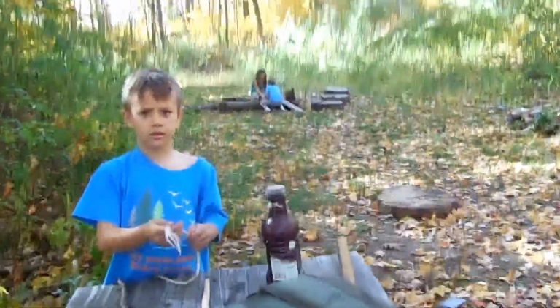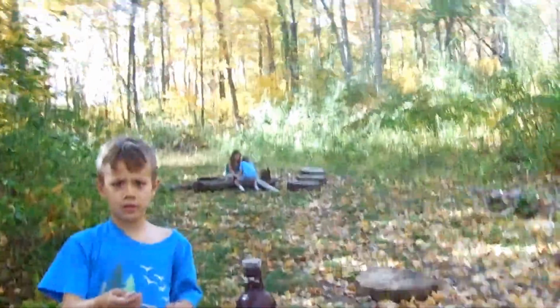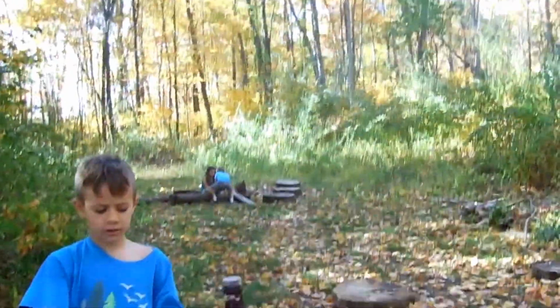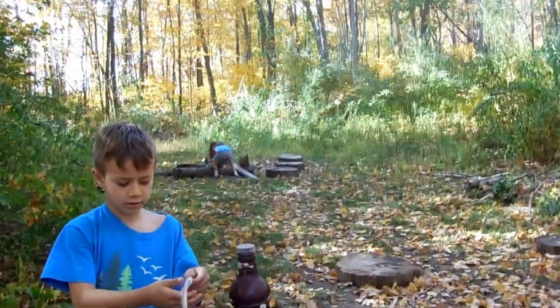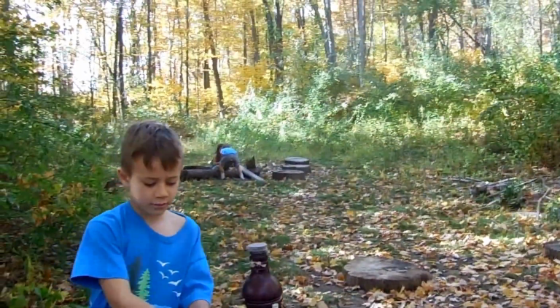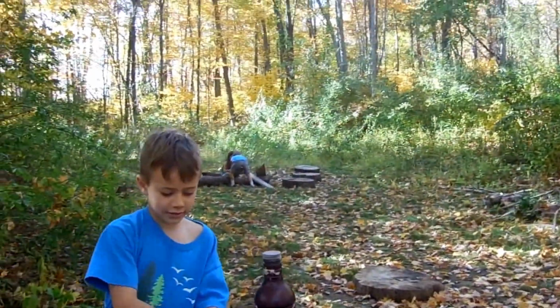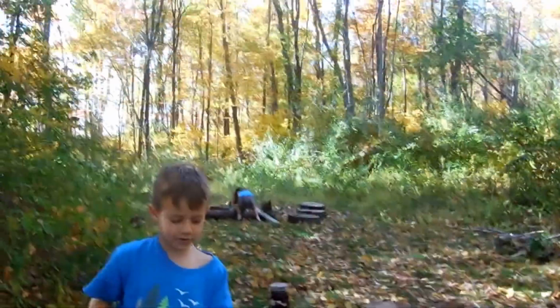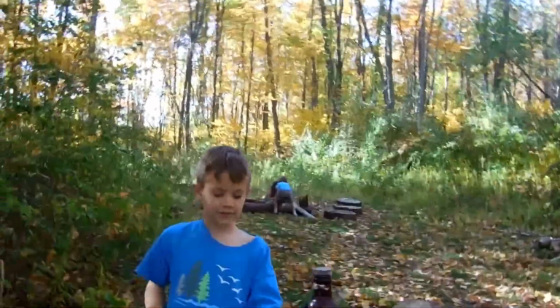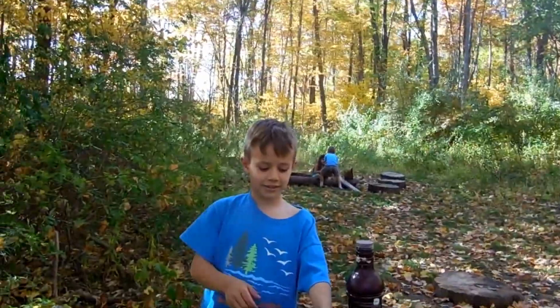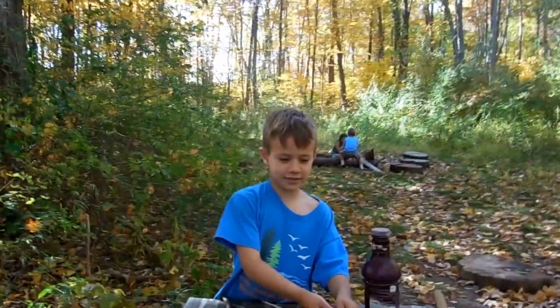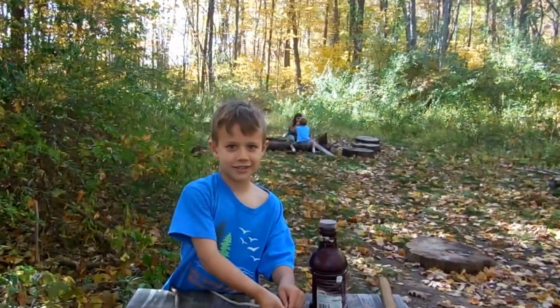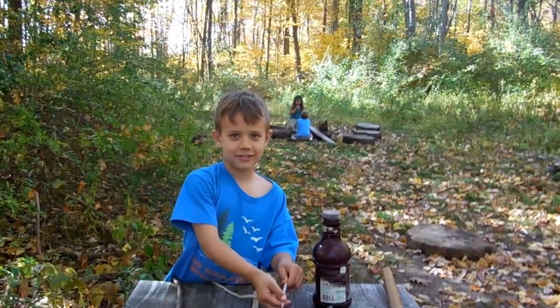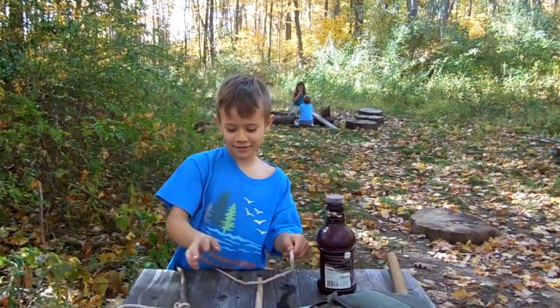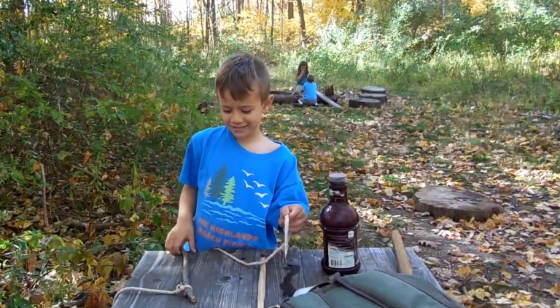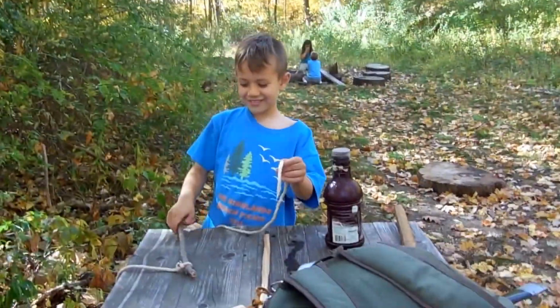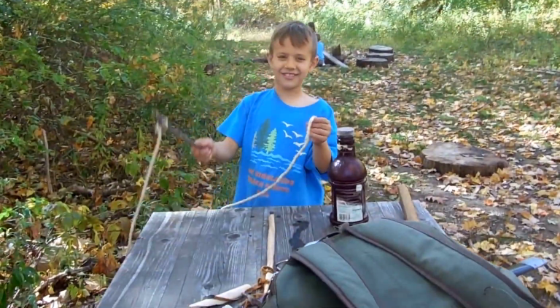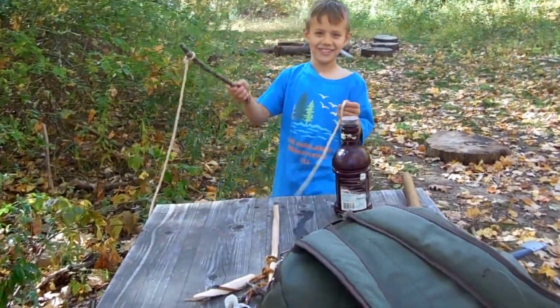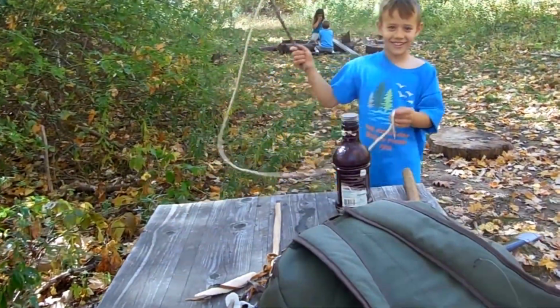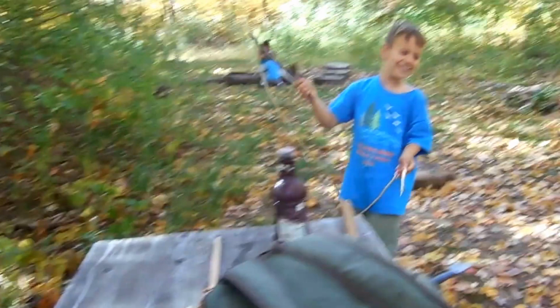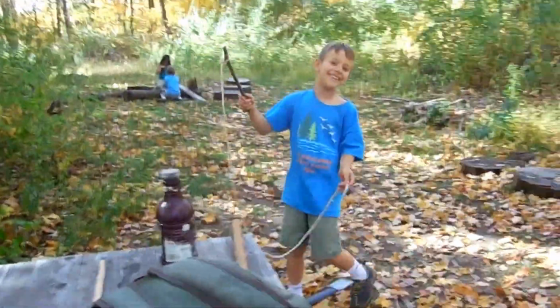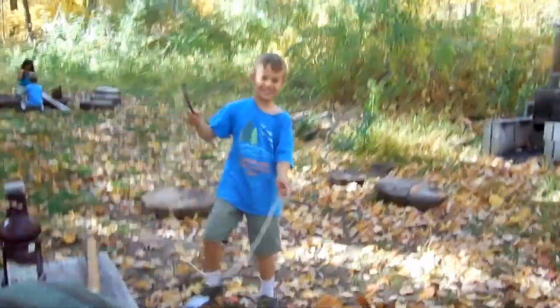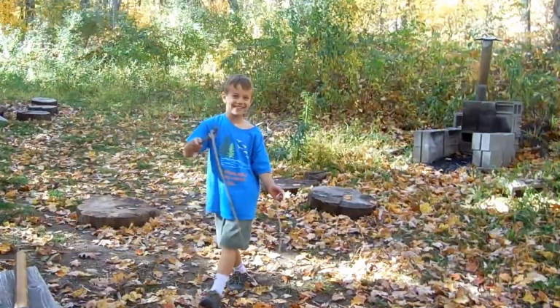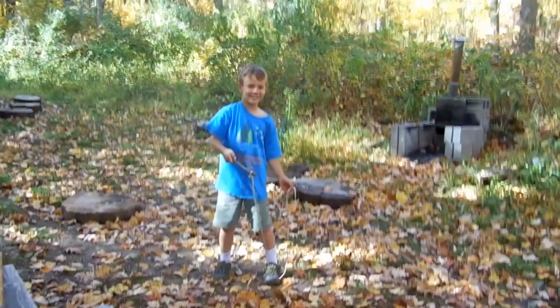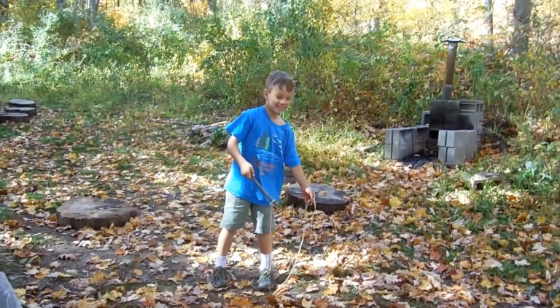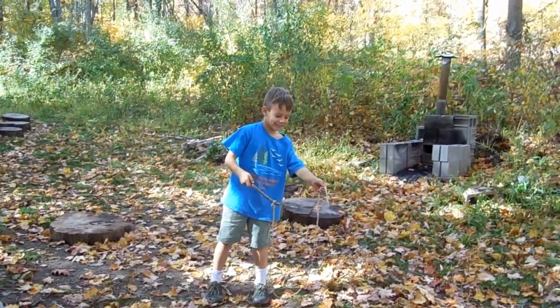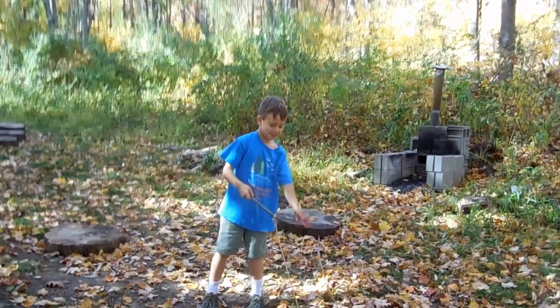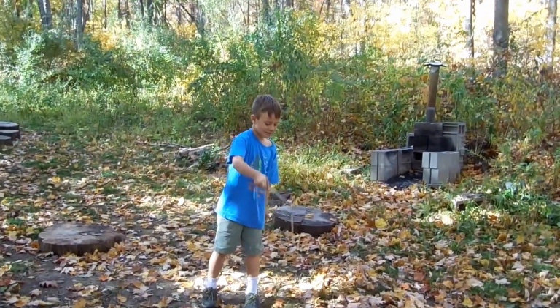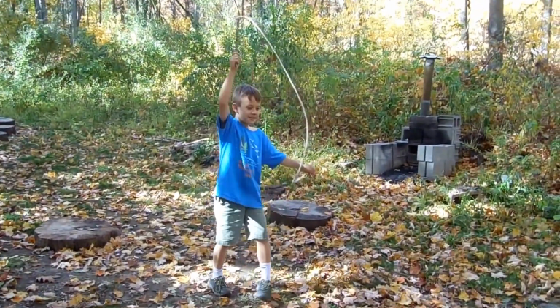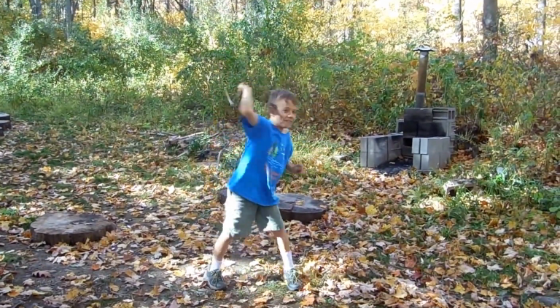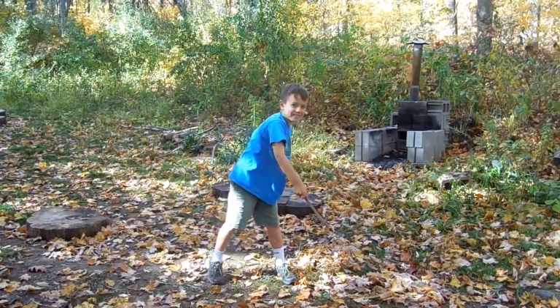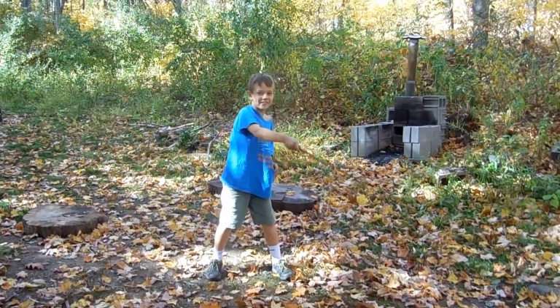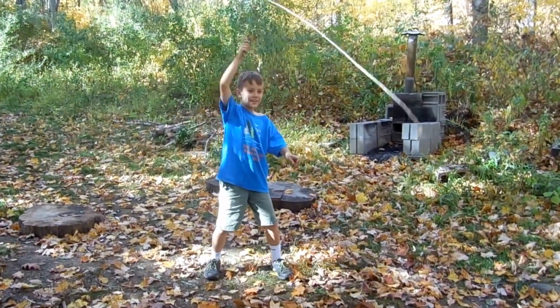Silas has learned the art of whip cracking. Silas is going to demonstrate breaking the sound barrier with a homemade whip at Eastern Woodland Learning. Are you ready Silas? And he did it!